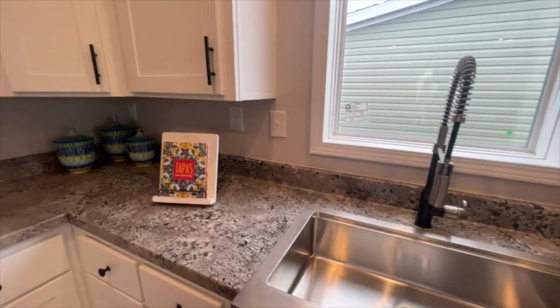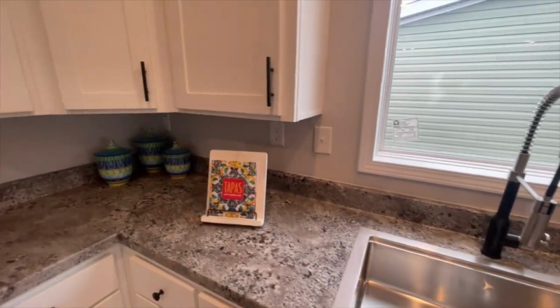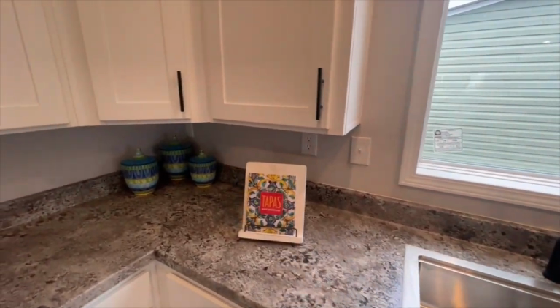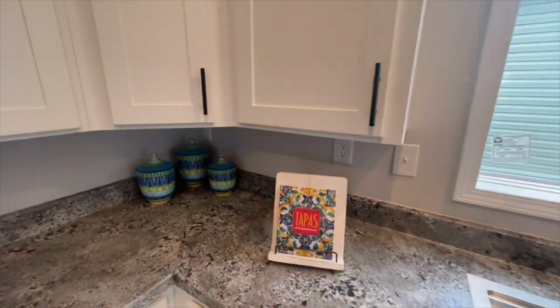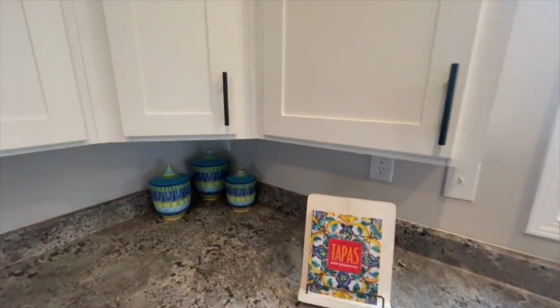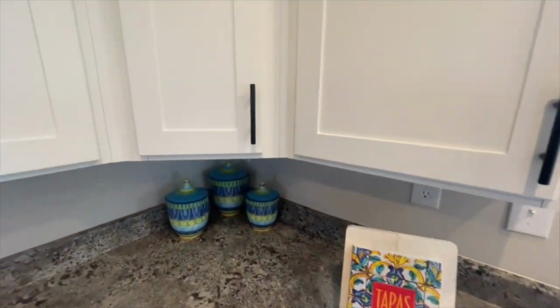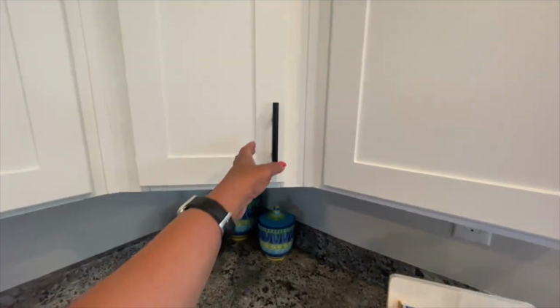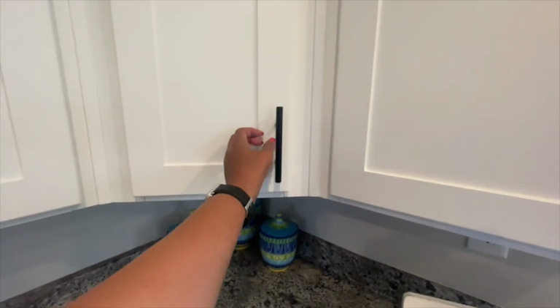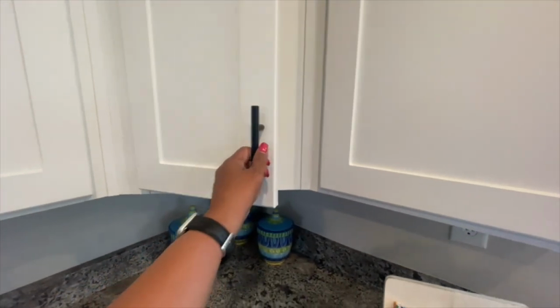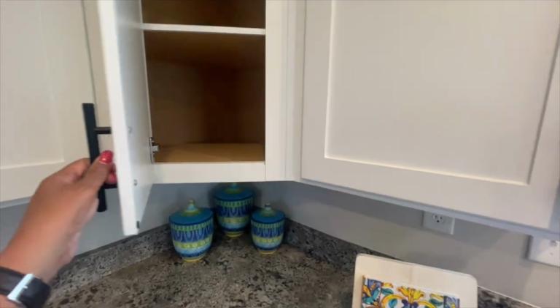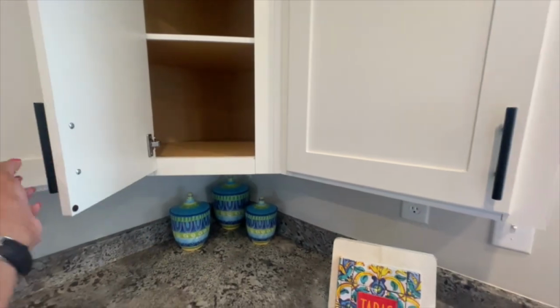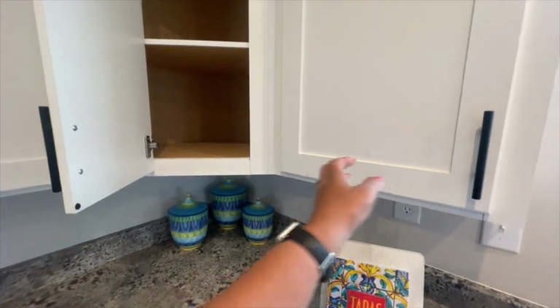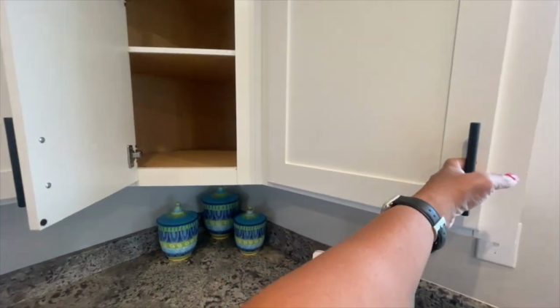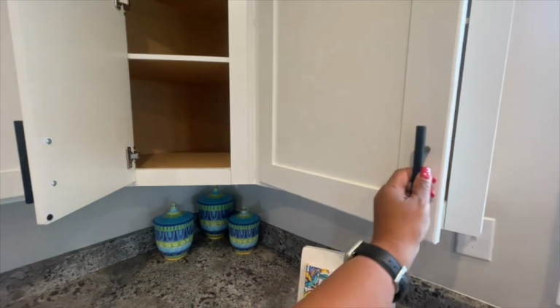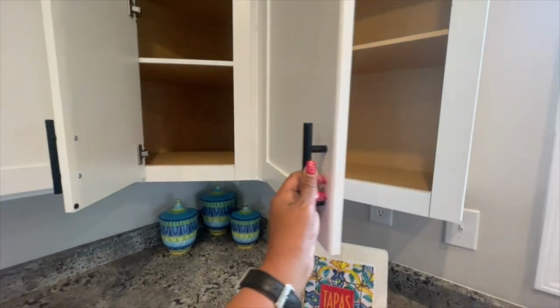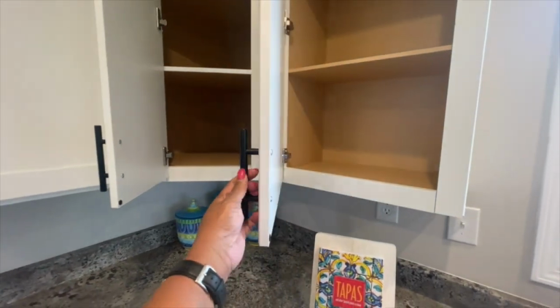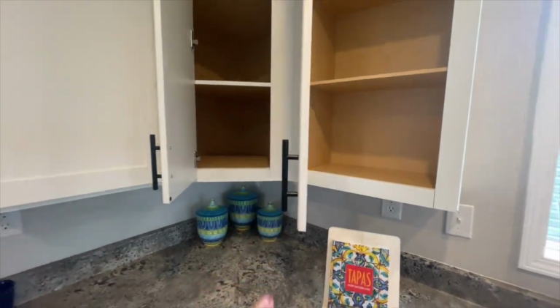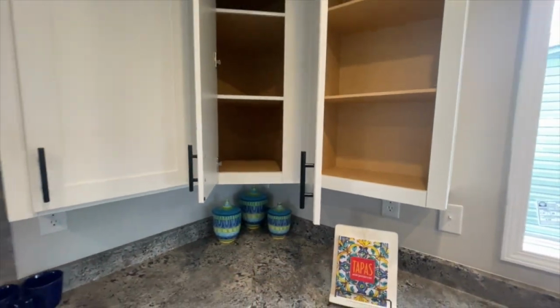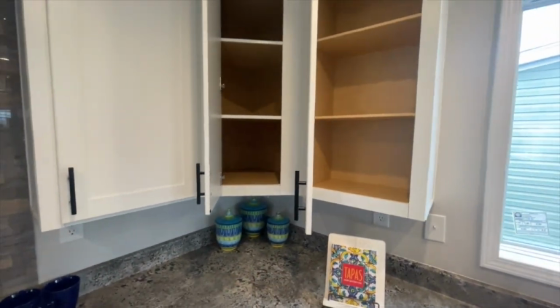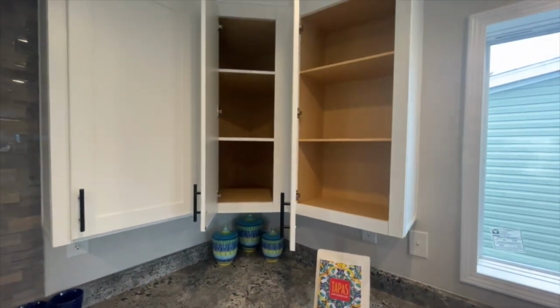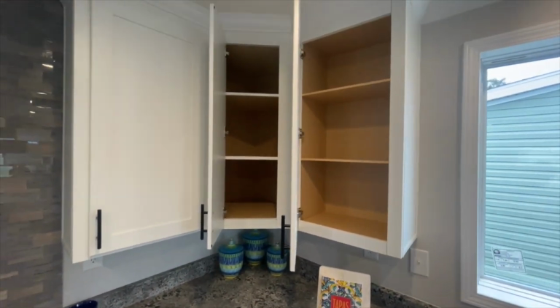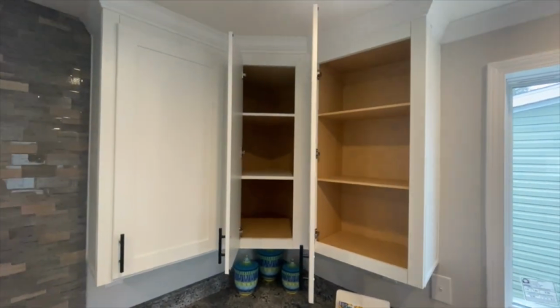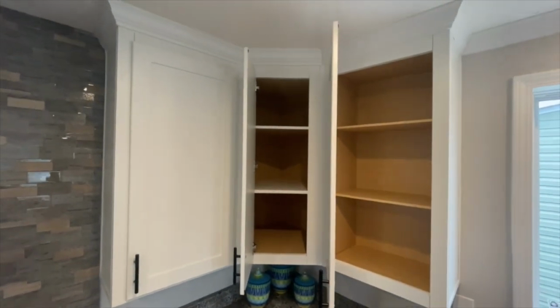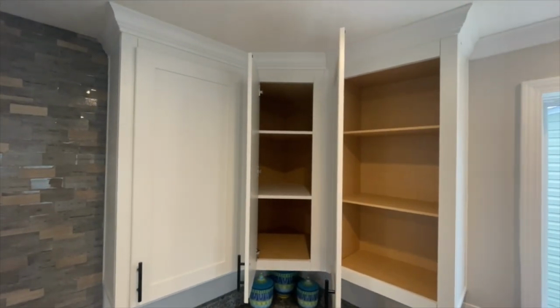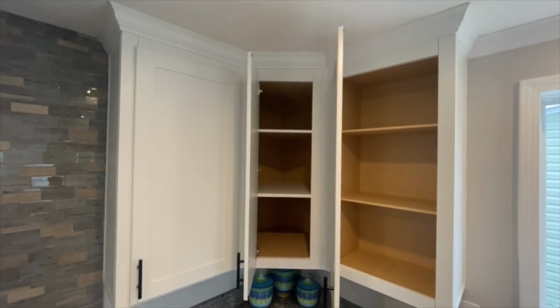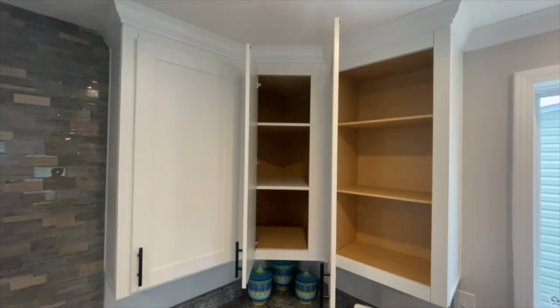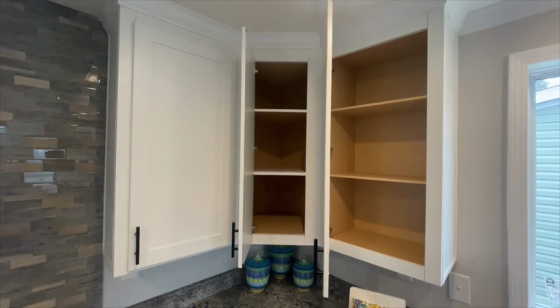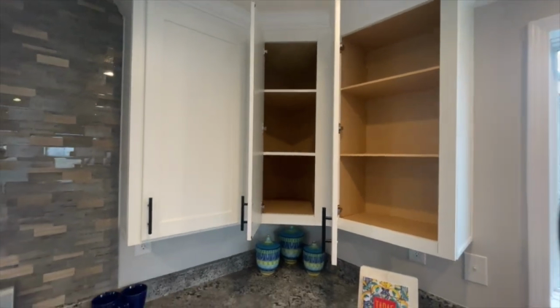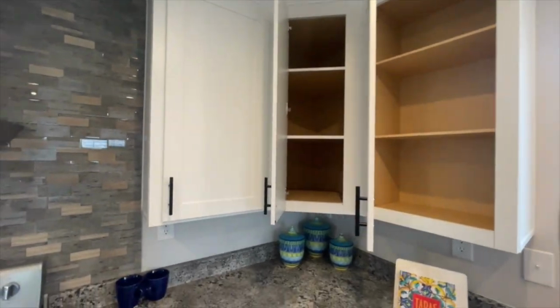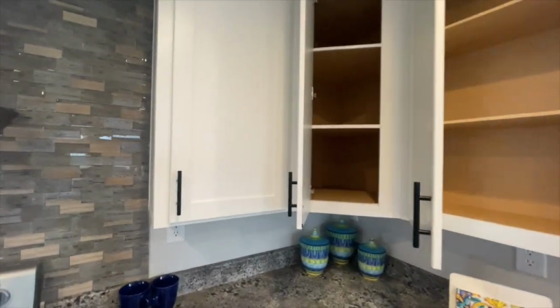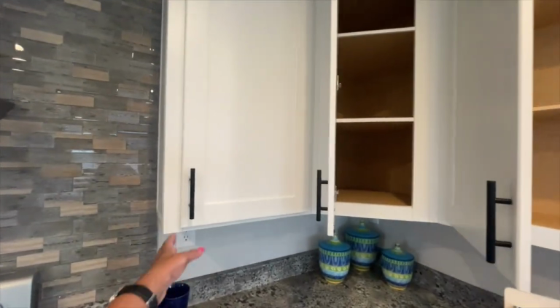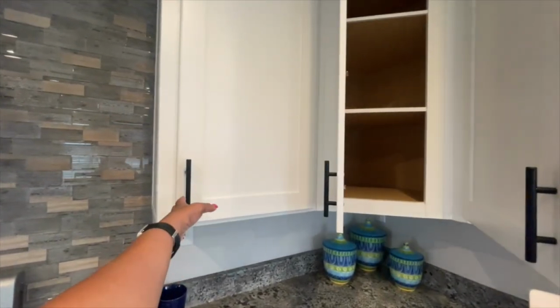If you've seen my tours before, you know I love corner cabinets, so how appropriate it is if I open all of these cabinets to let you get a good look at how much space you have here.